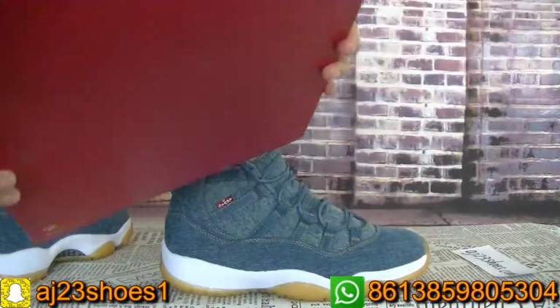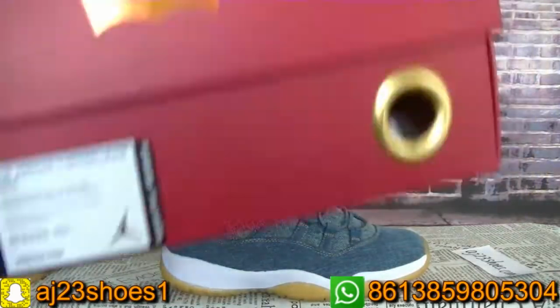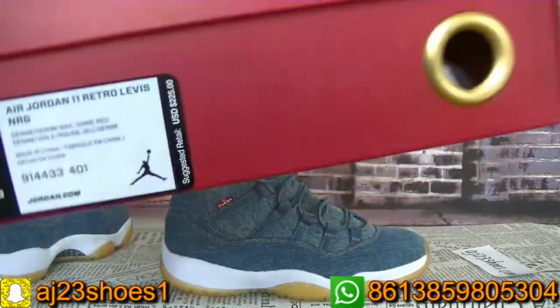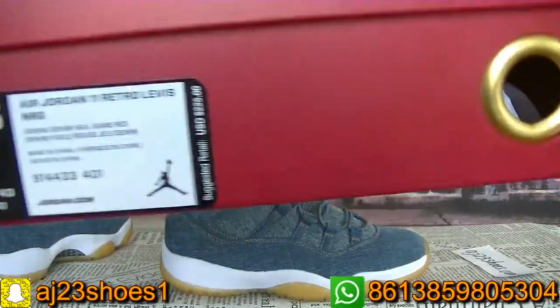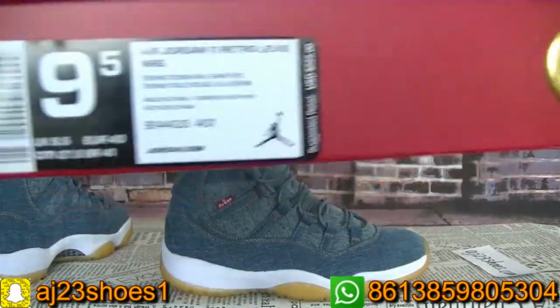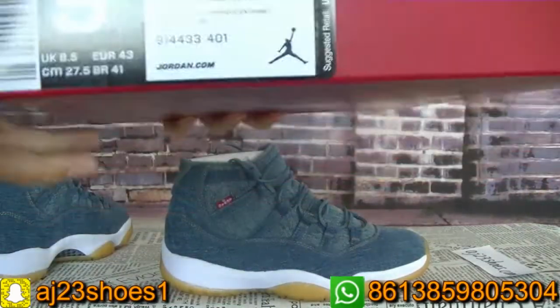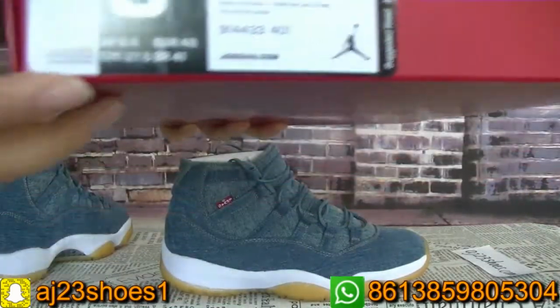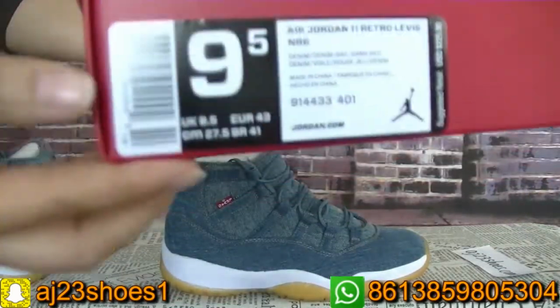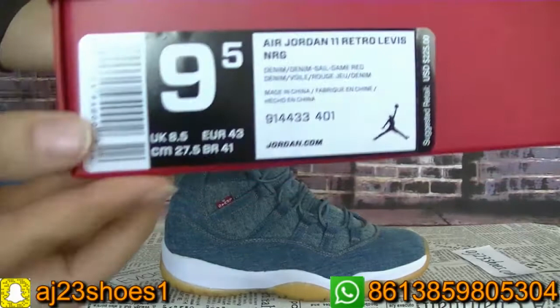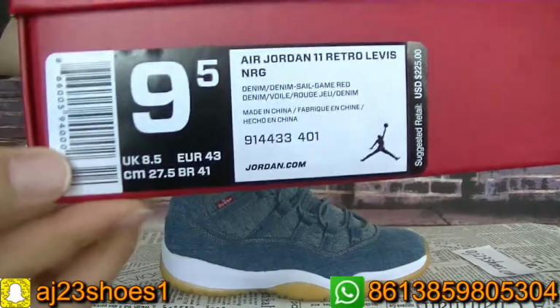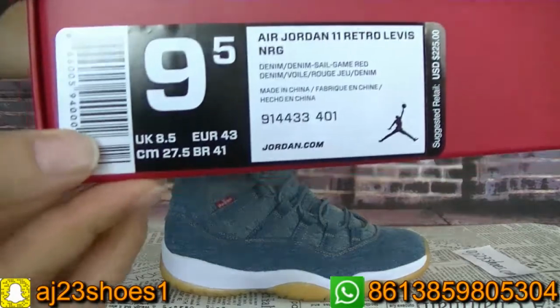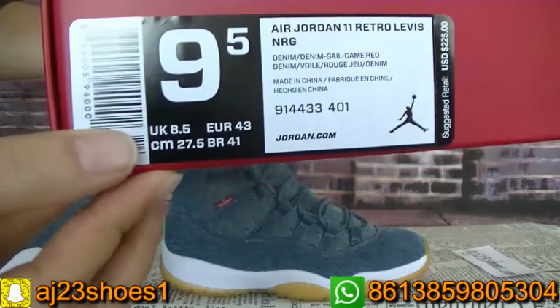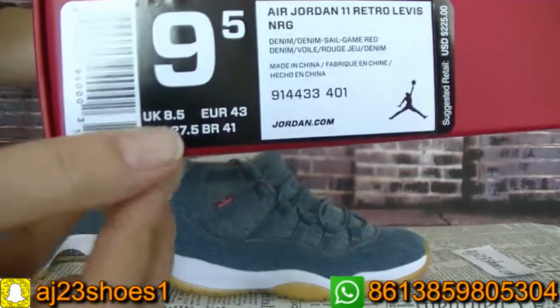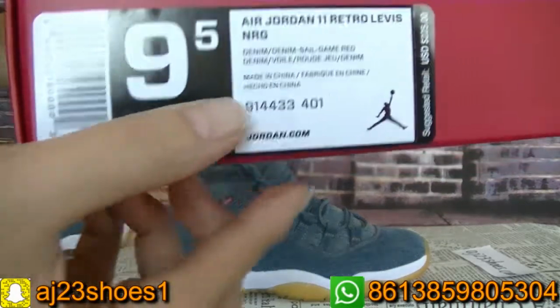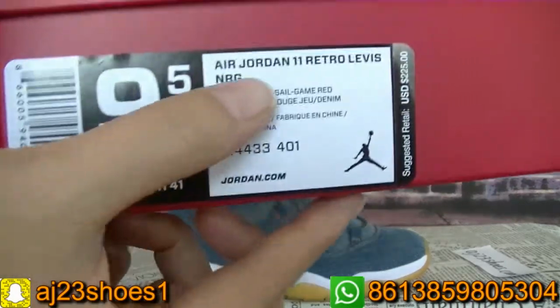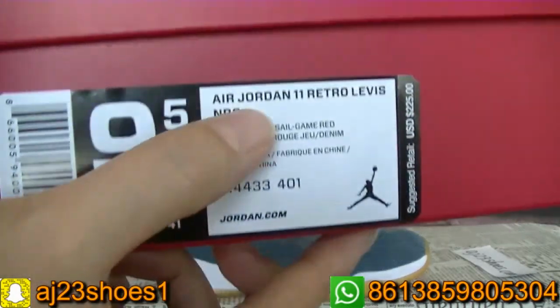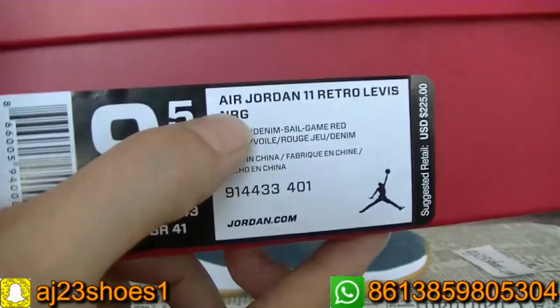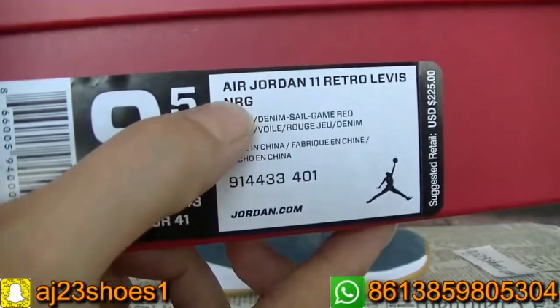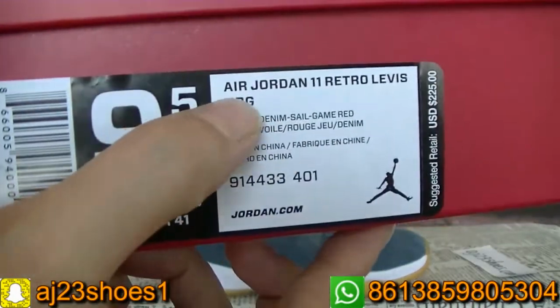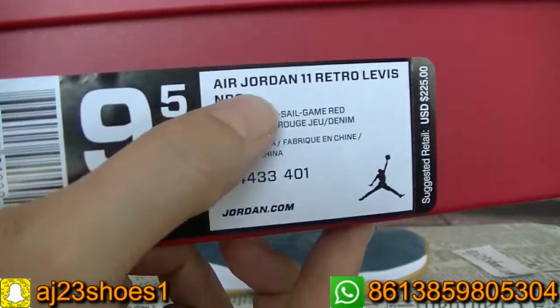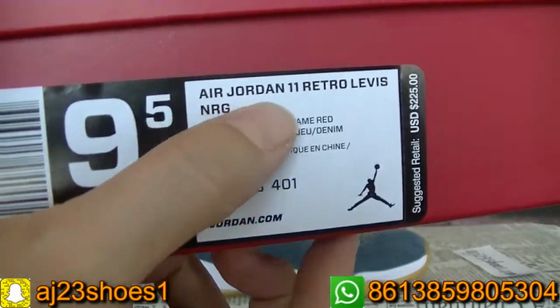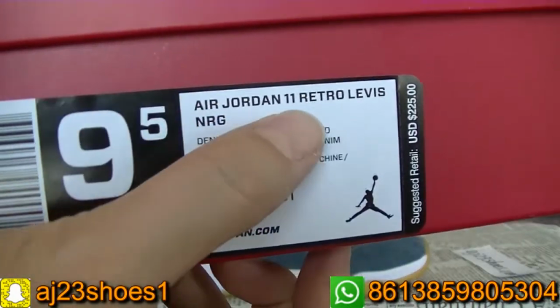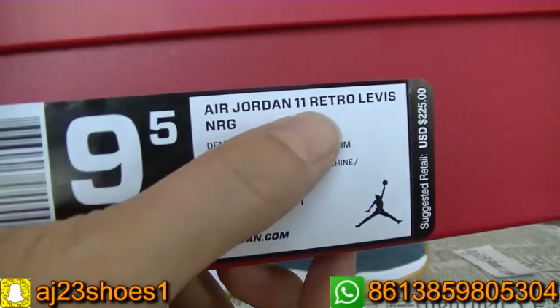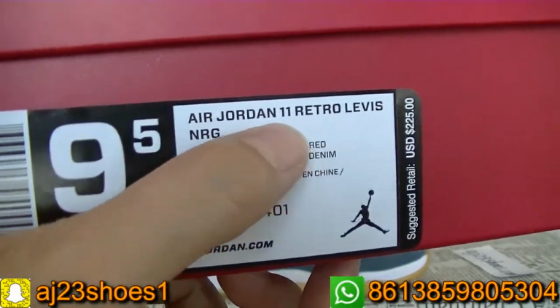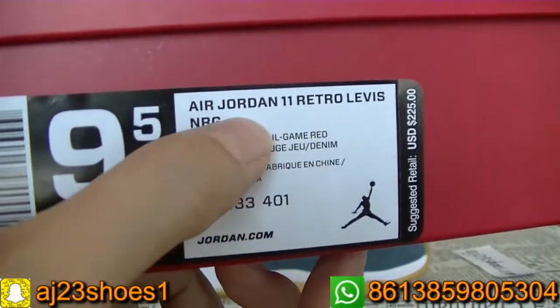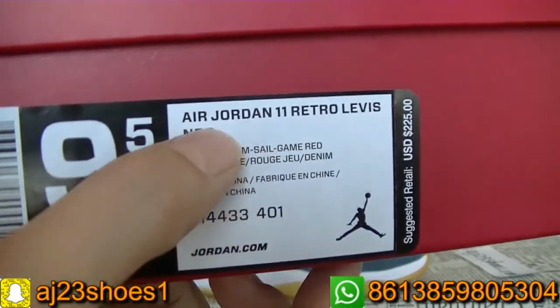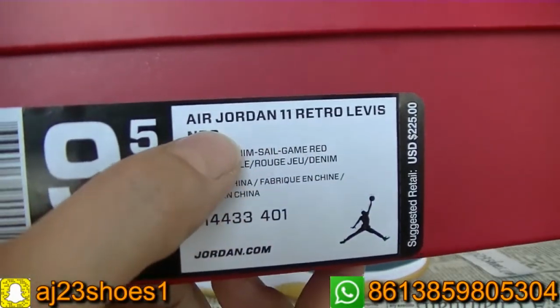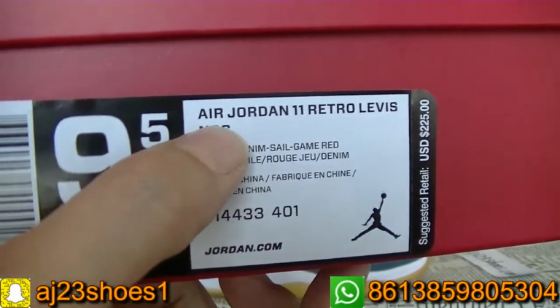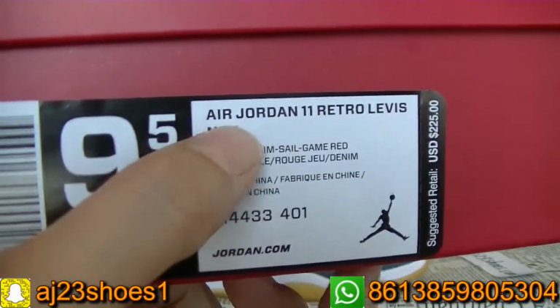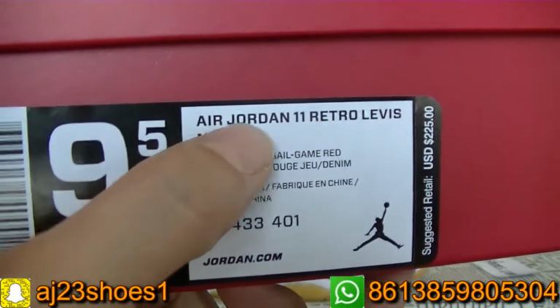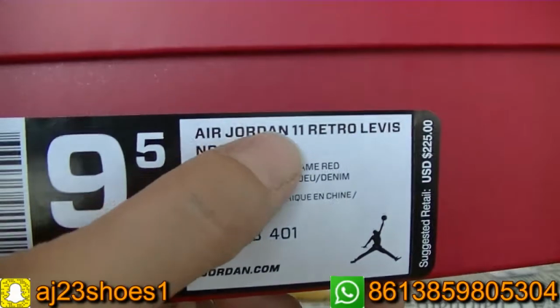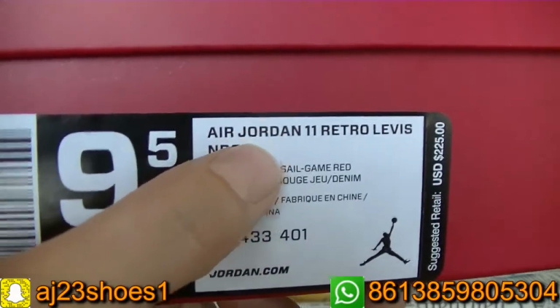And also this part — check the size label. You can check here; this pair of shoes is the Jordan 11.